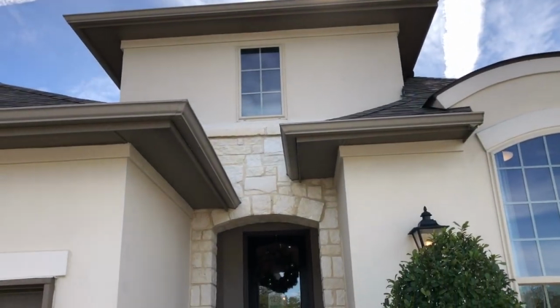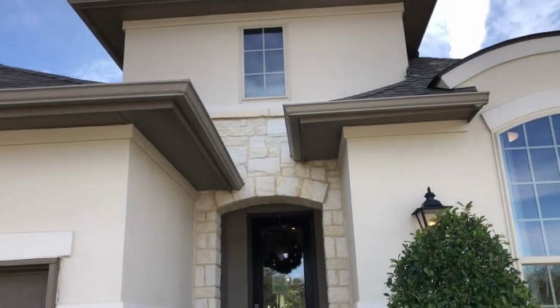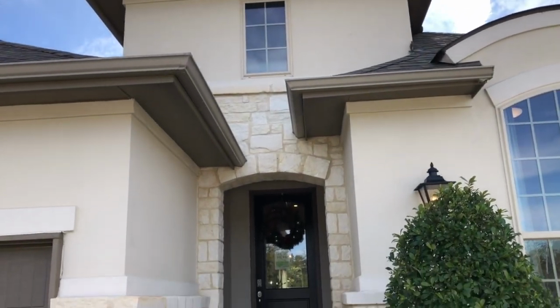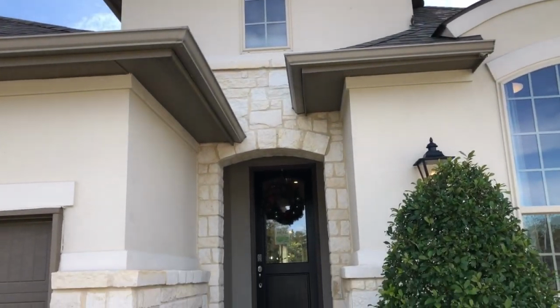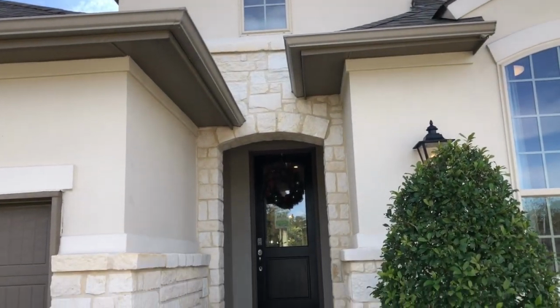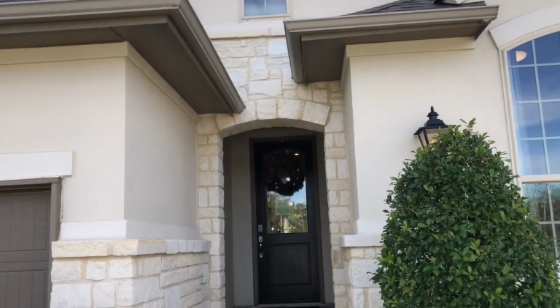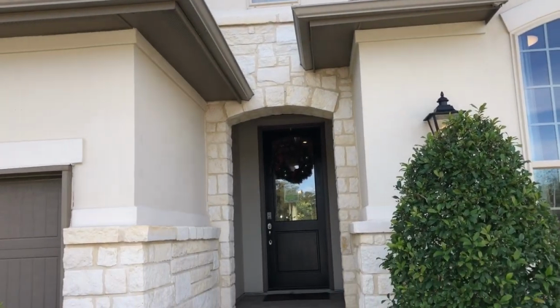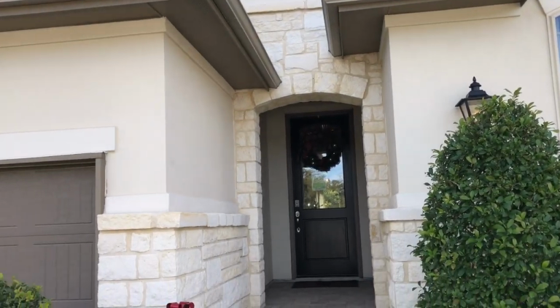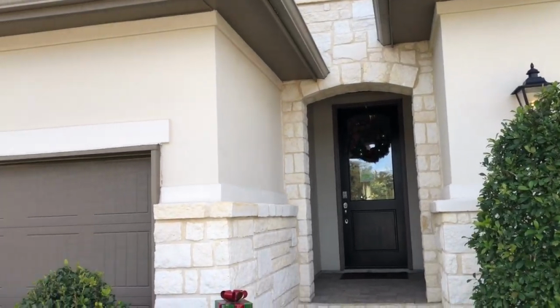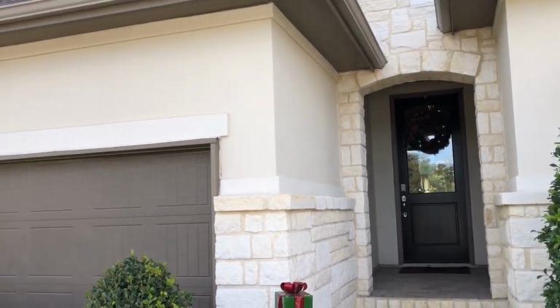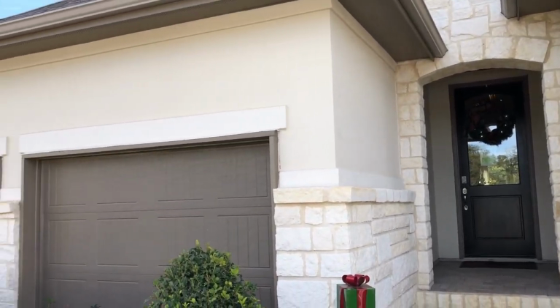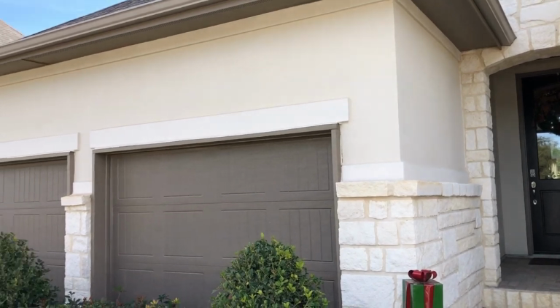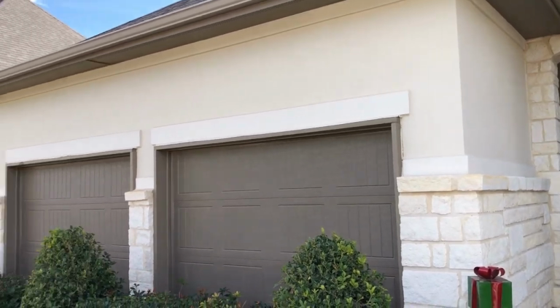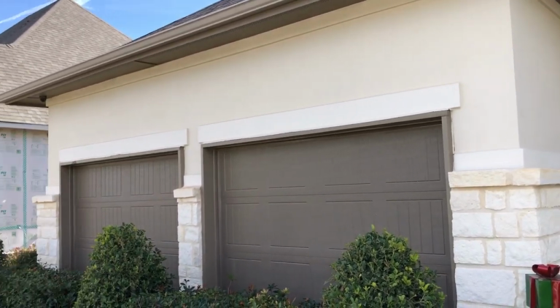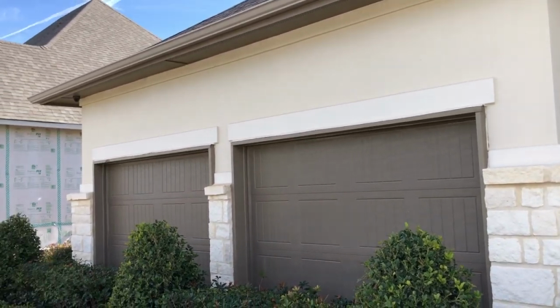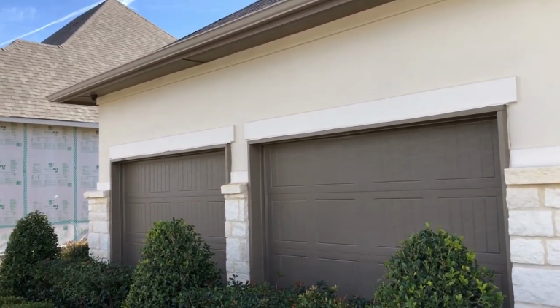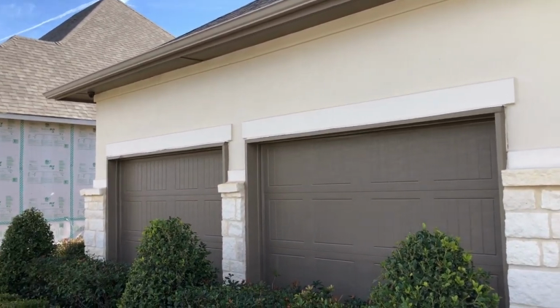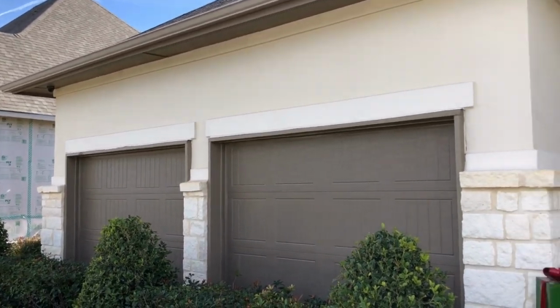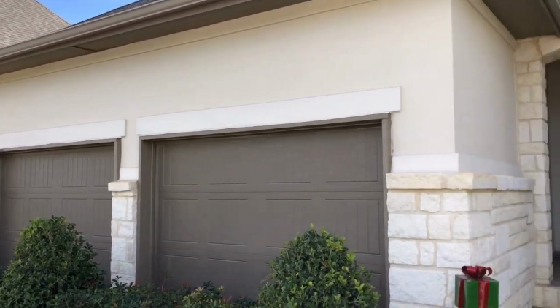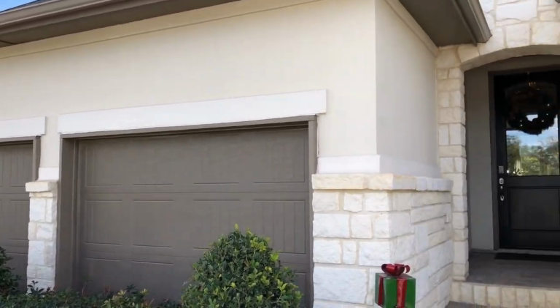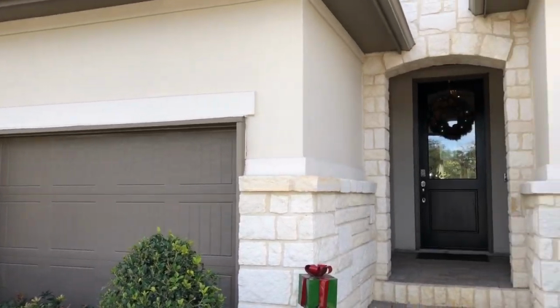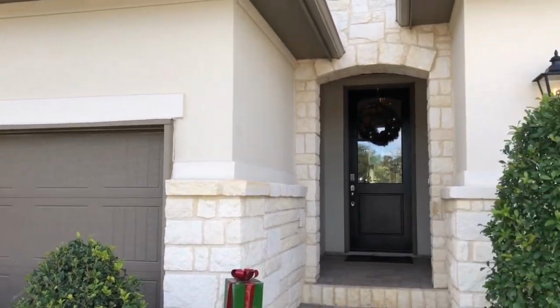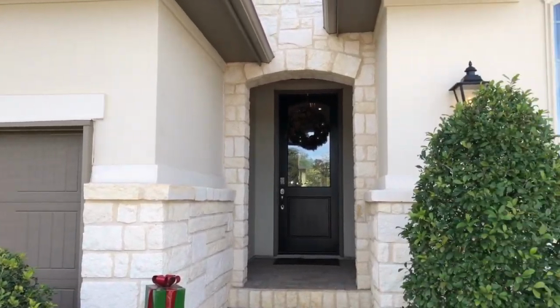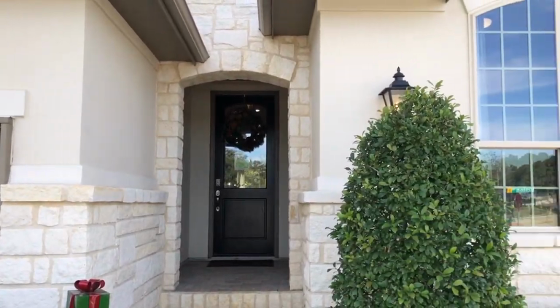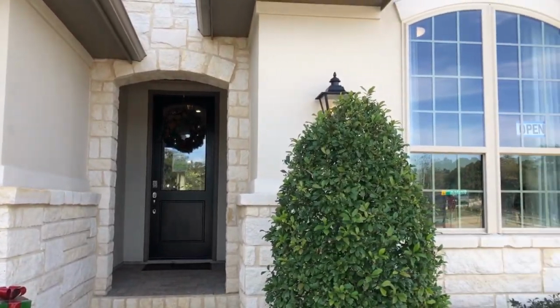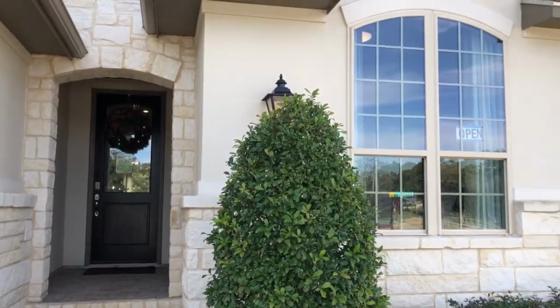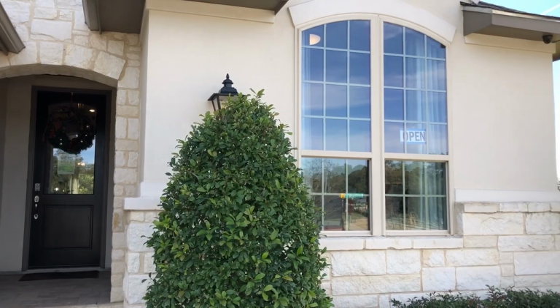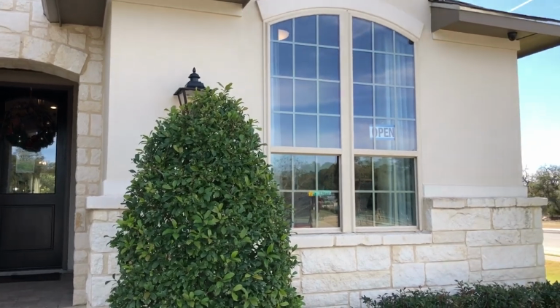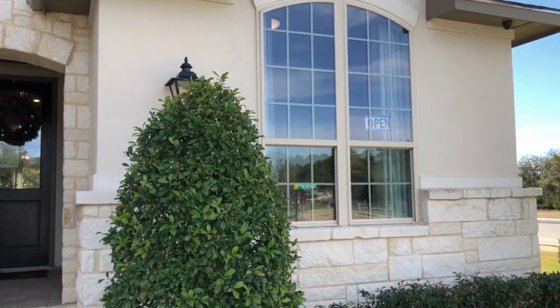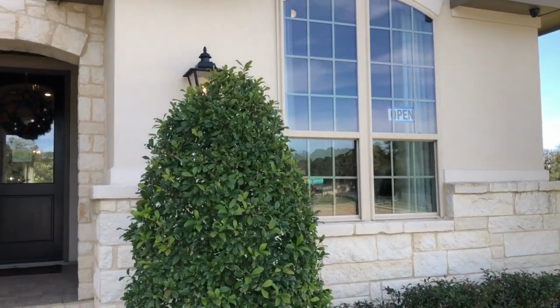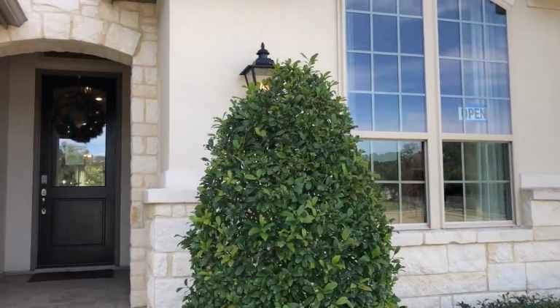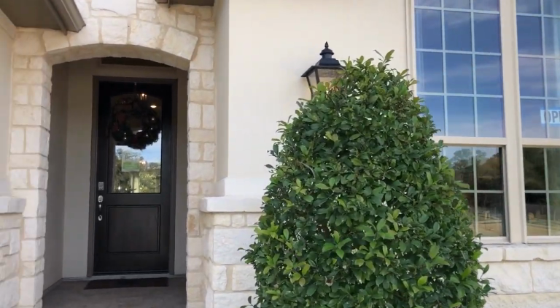Highland Homes is very well known for the high-end finish out on their homes. They really focus on the details, making sure you have a beautiful home. Let's go check out the inside.